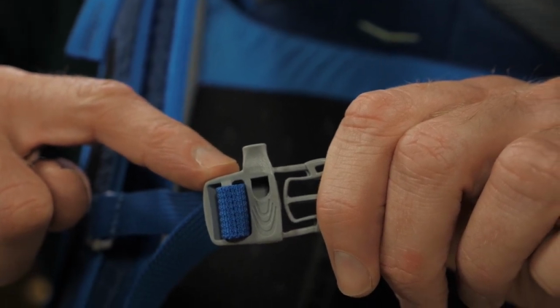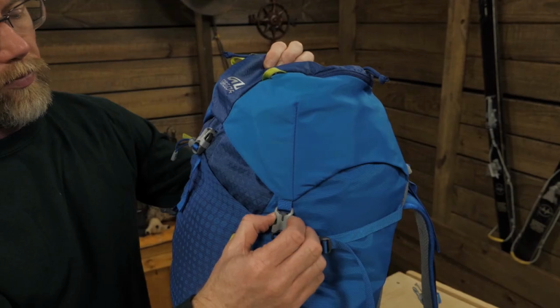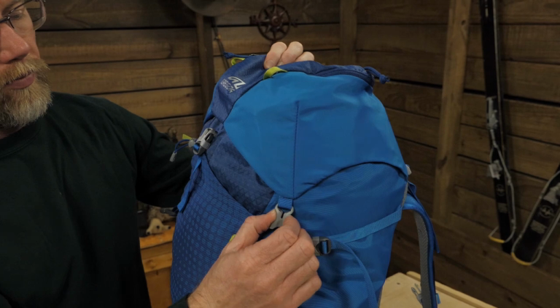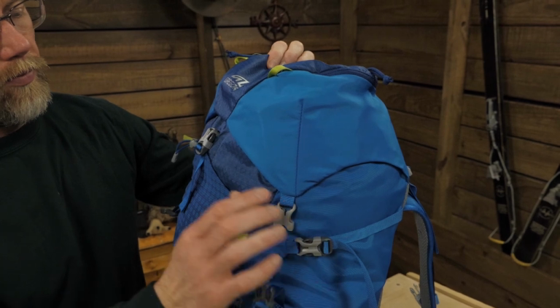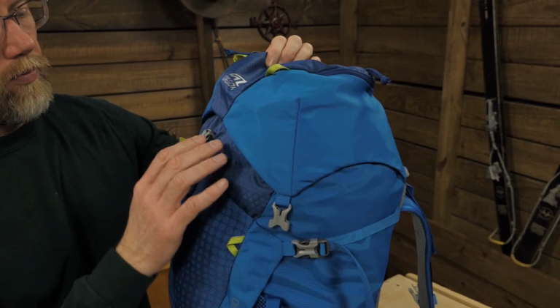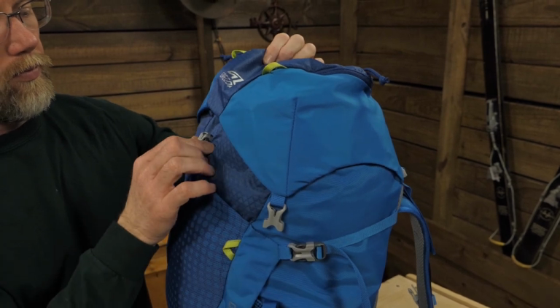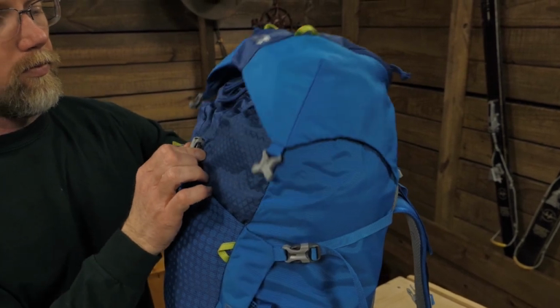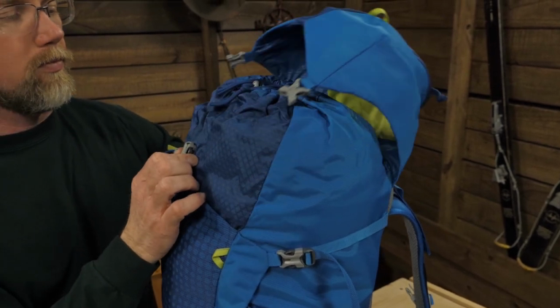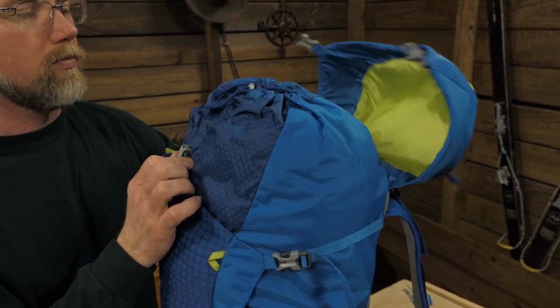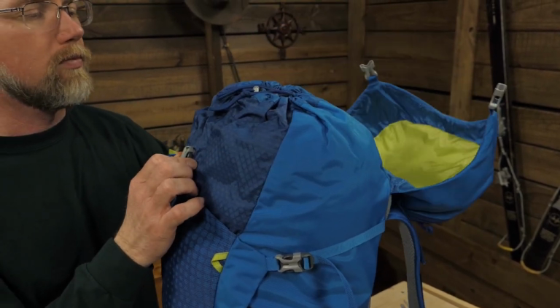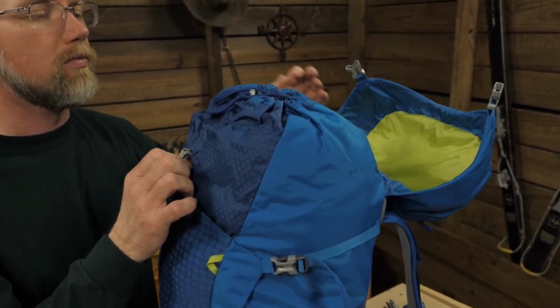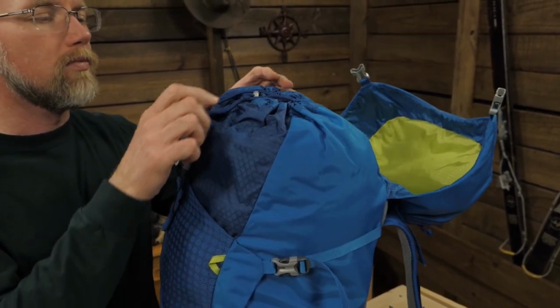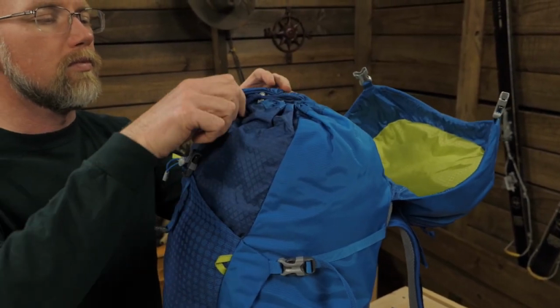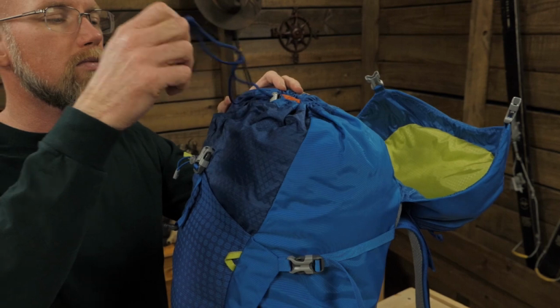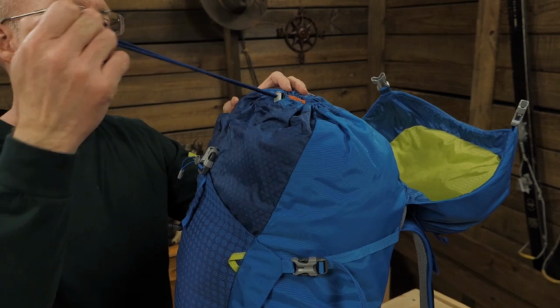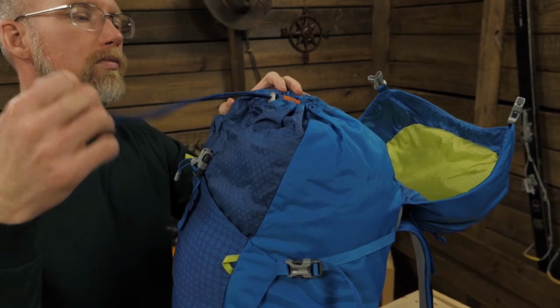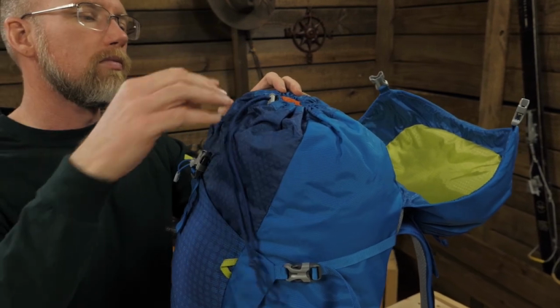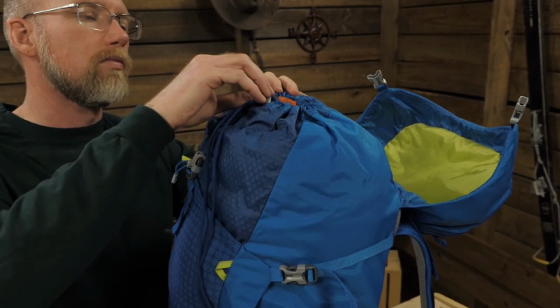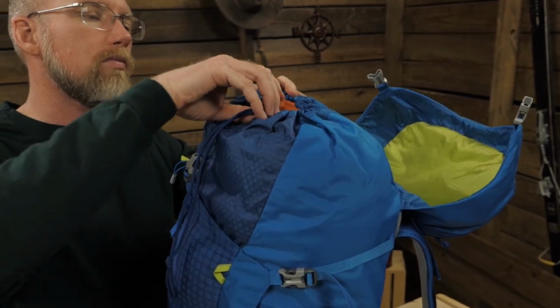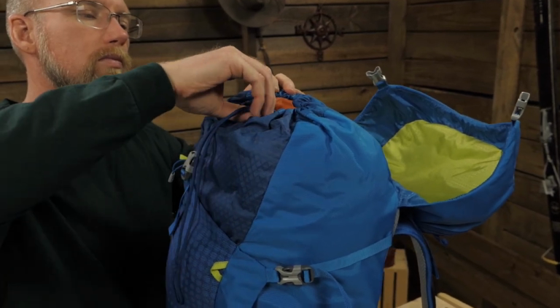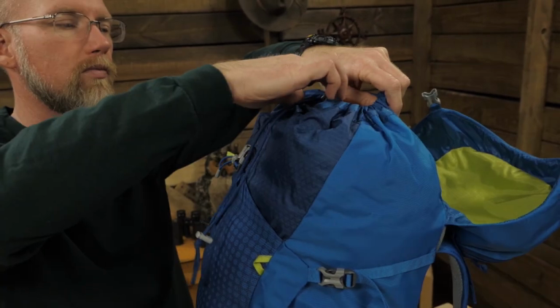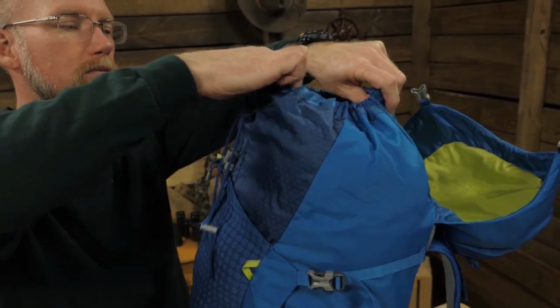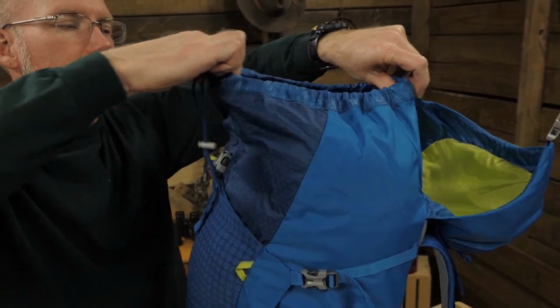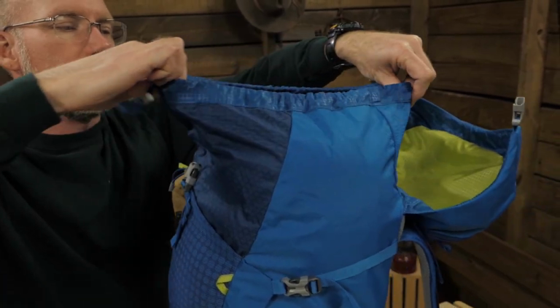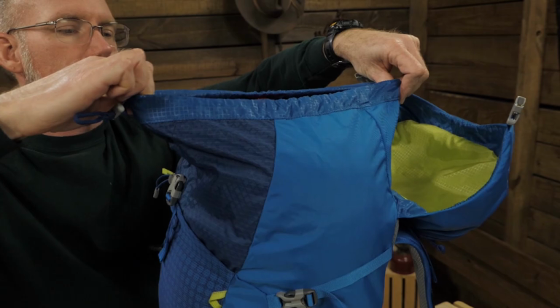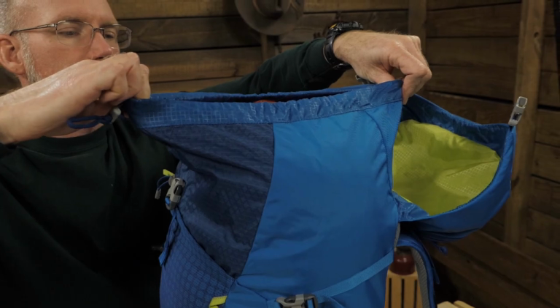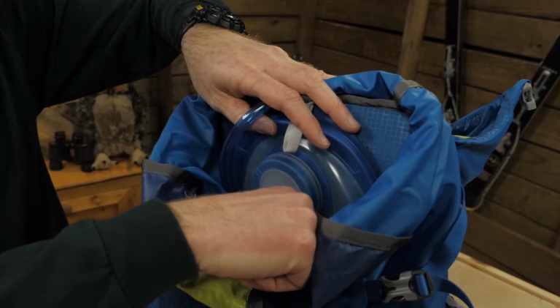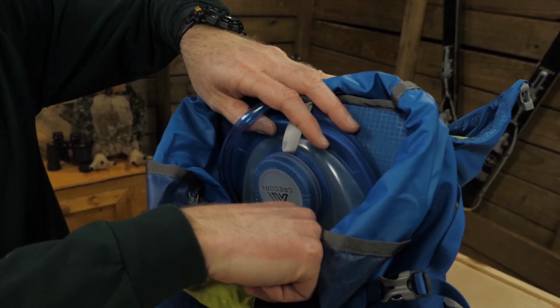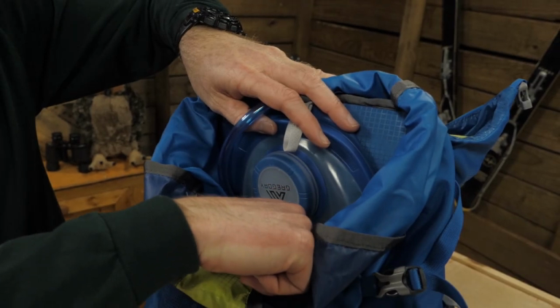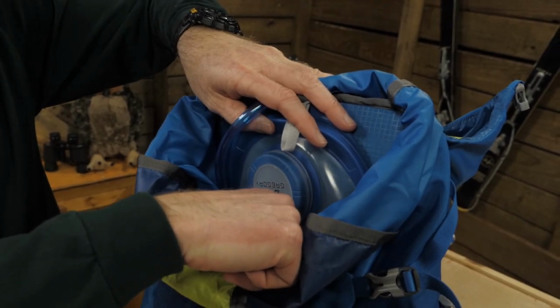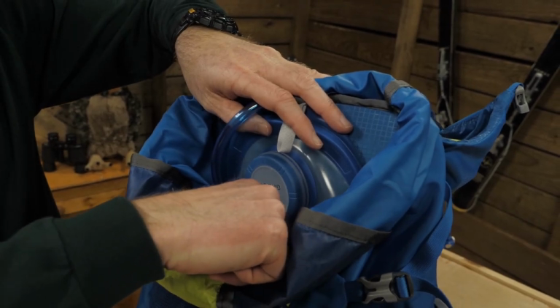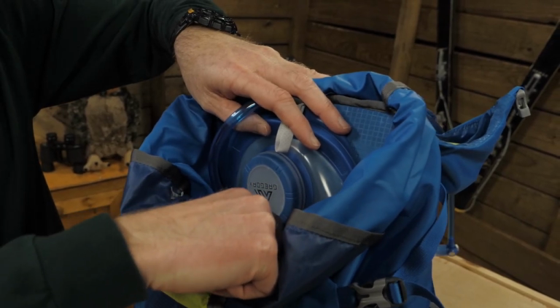This pack holds over 1,800 cubic inches or 30 liters — more than enough to let a young hiker carry their part of the family's load. Main access is through the top, which is protected with a spindrift collar. Inside, a hydration pocket accommodates whatever reservoir you prefer to use.